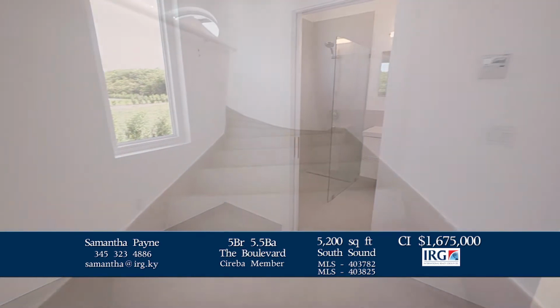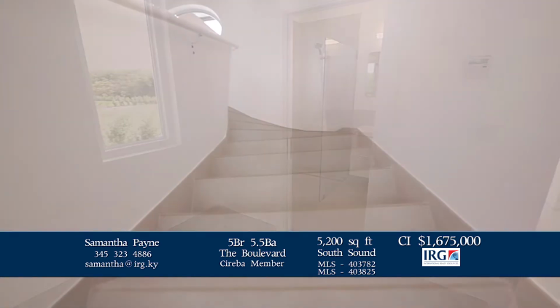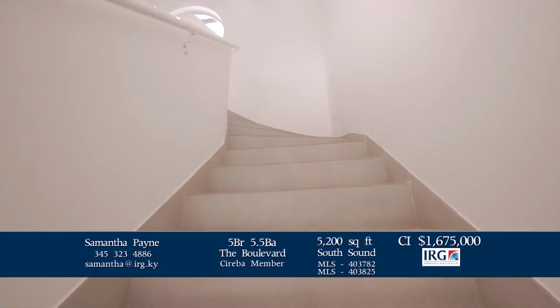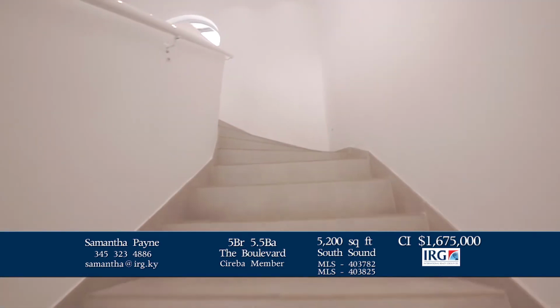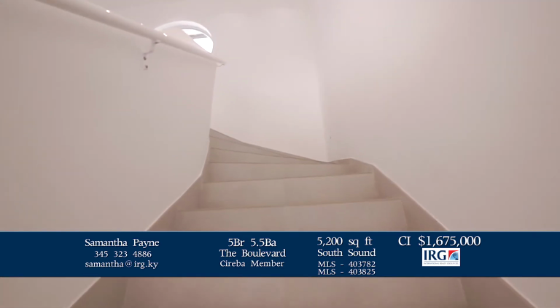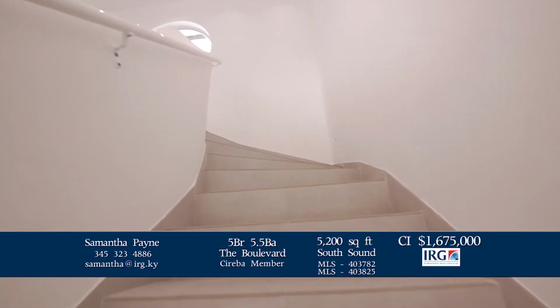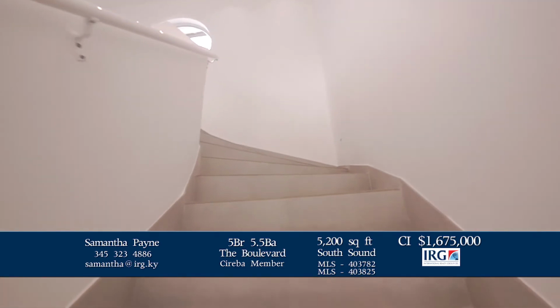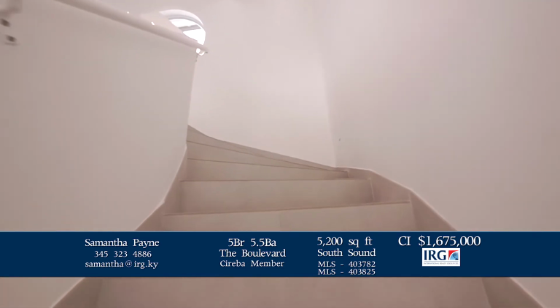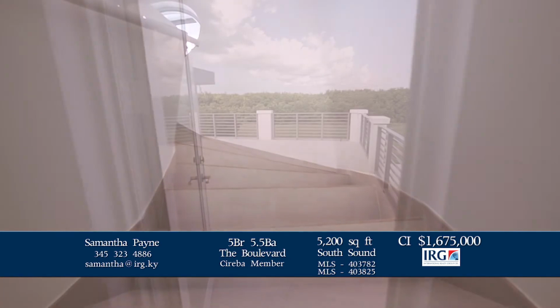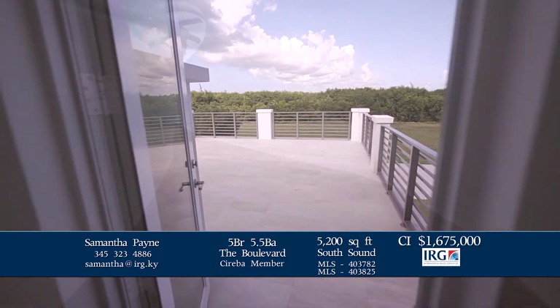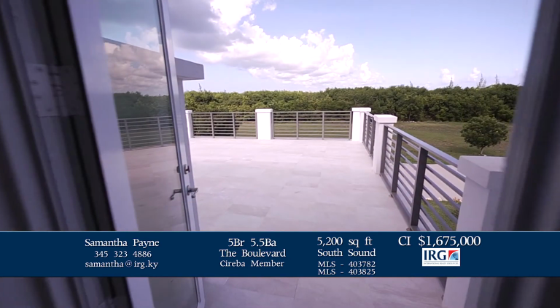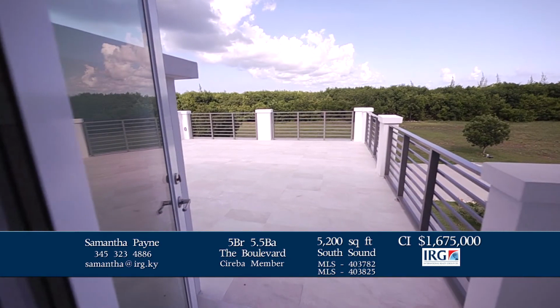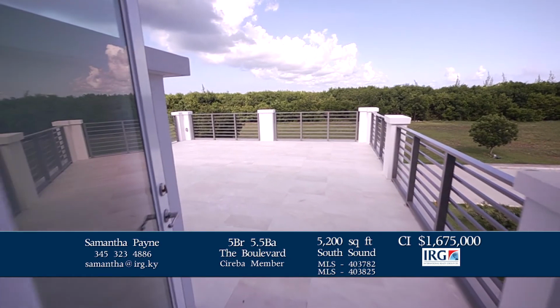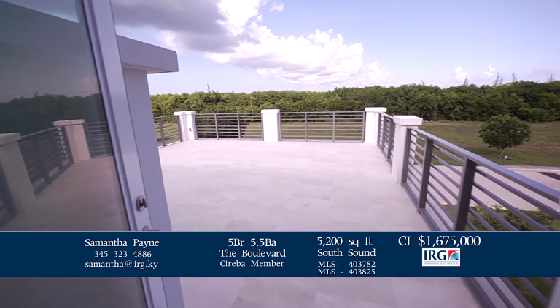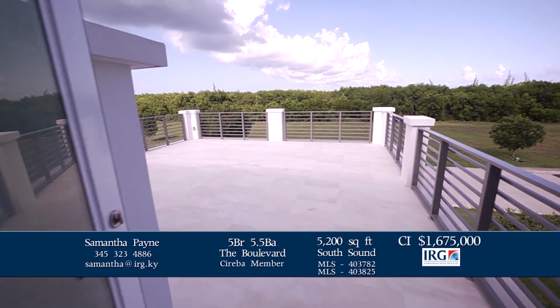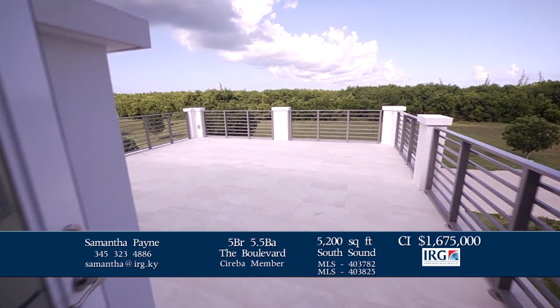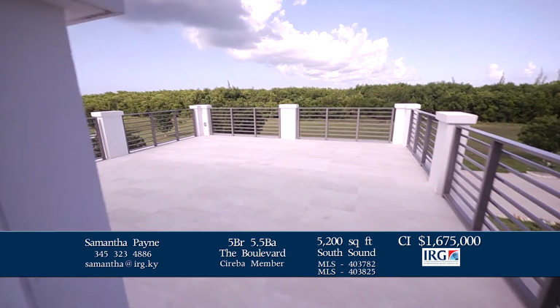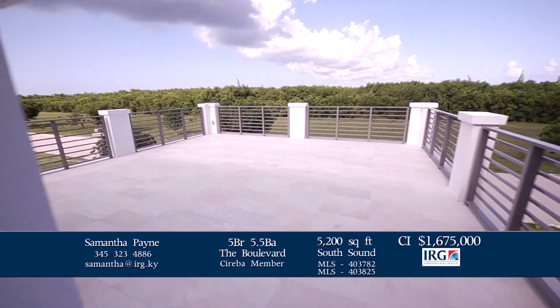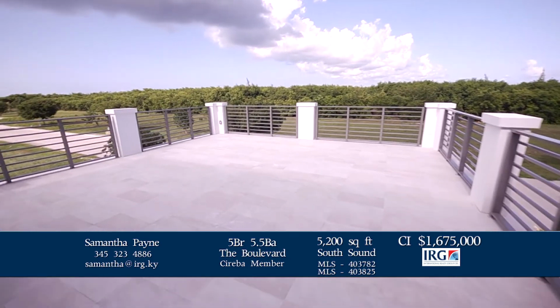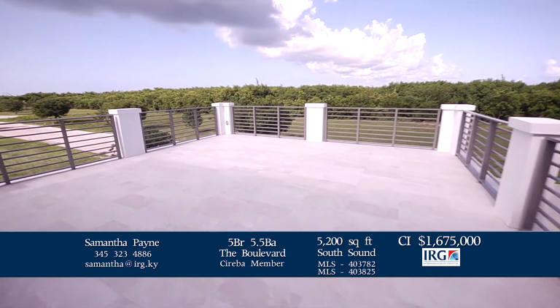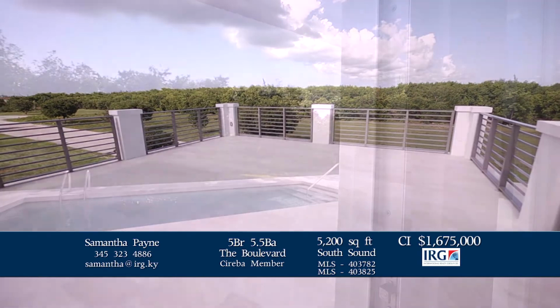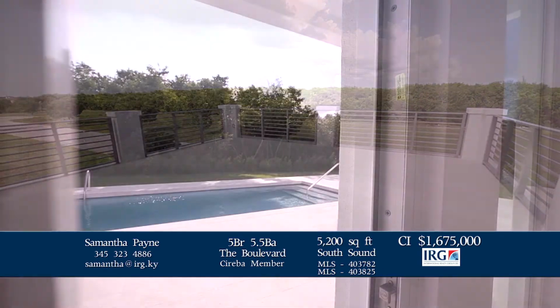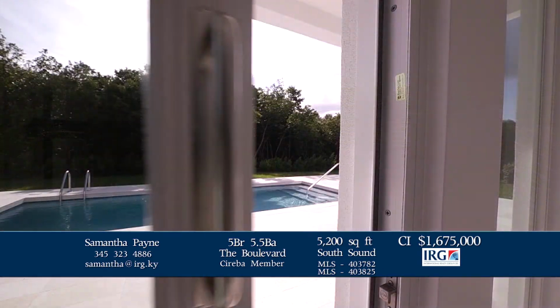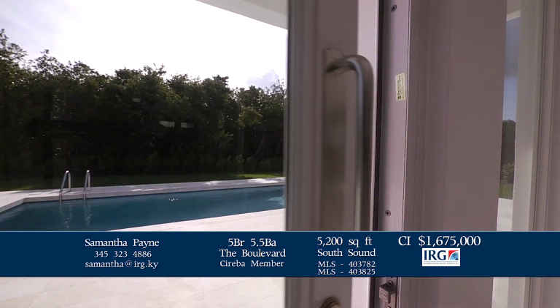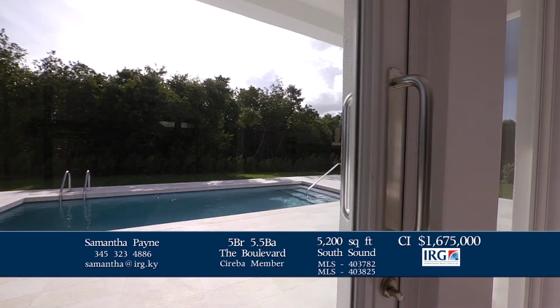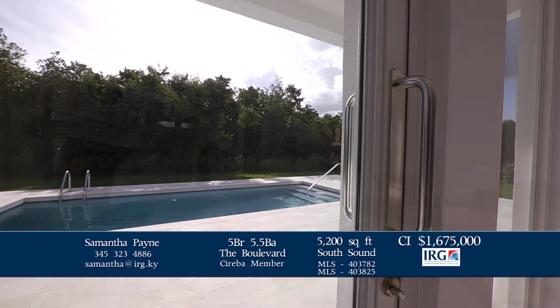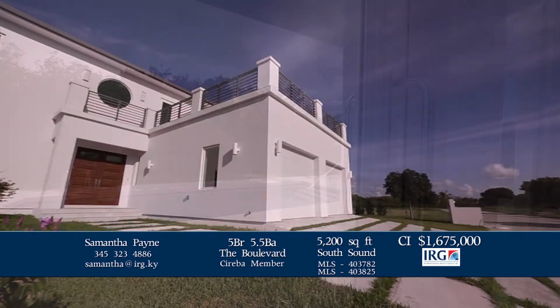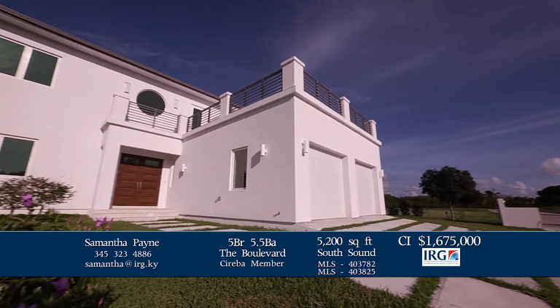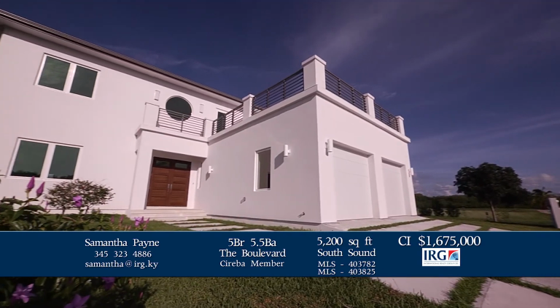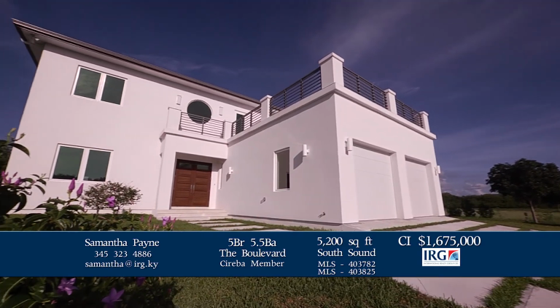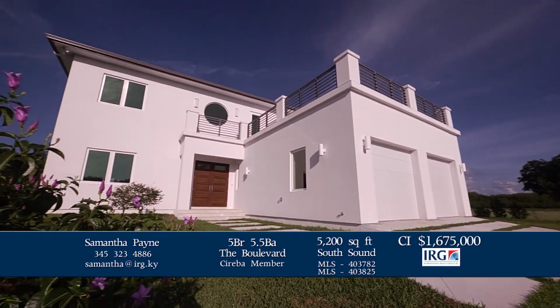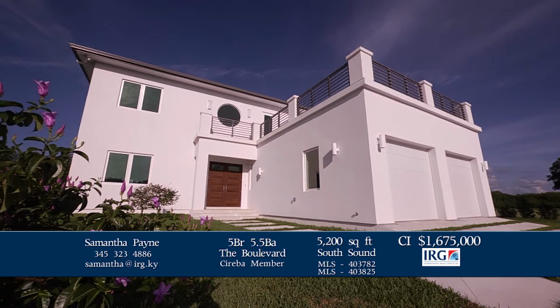Upstairs wet bars are an added bonus, and one home even has a huge private rooftop patio. This quiet development is soon to be gated and just across from South Sound Dock and Ocean — perfect for boating and water sports.